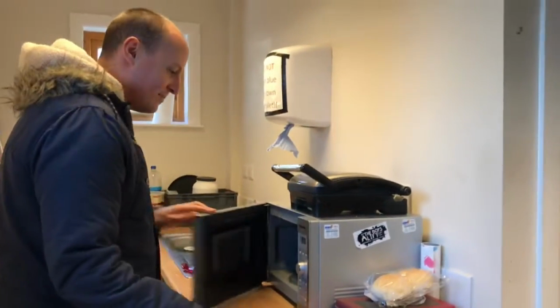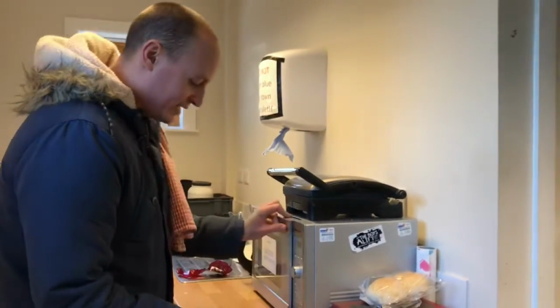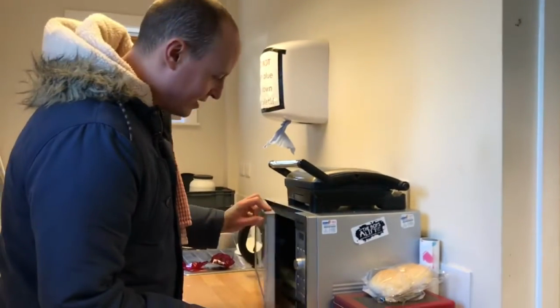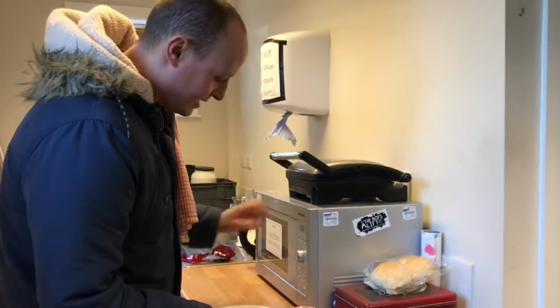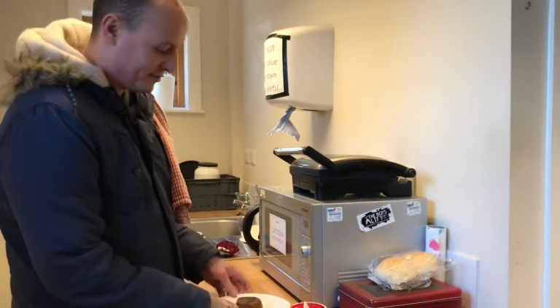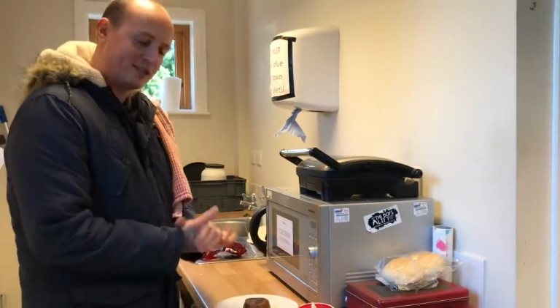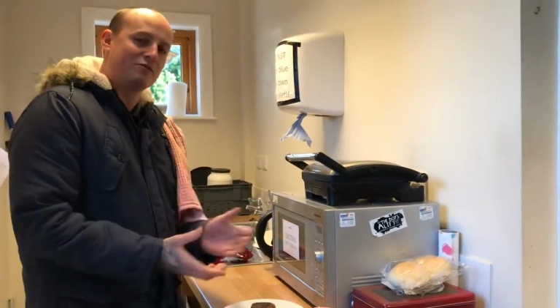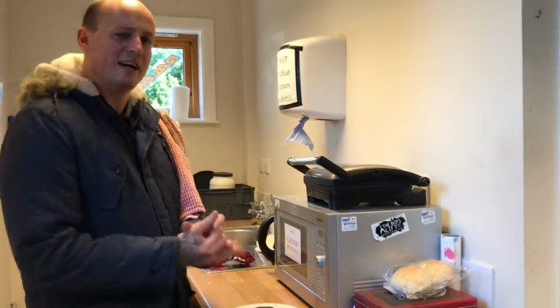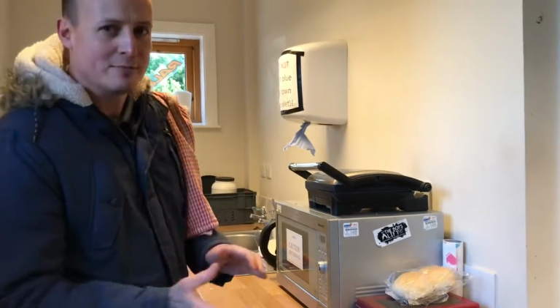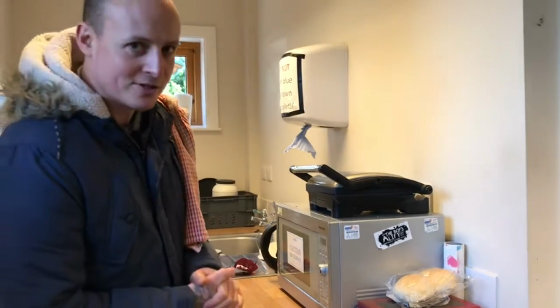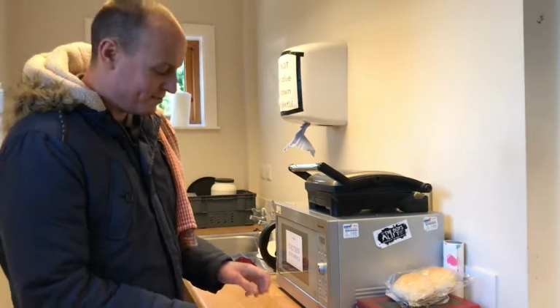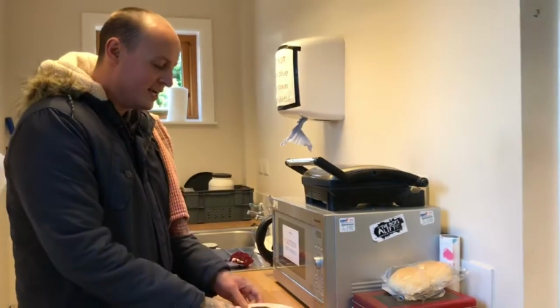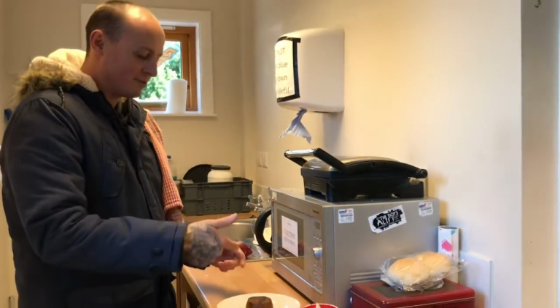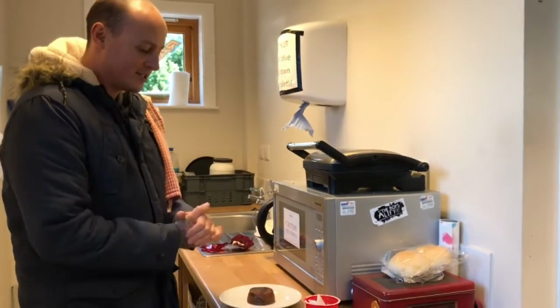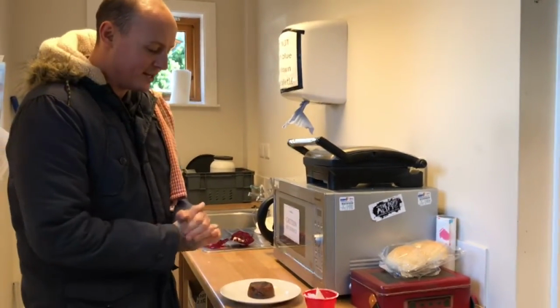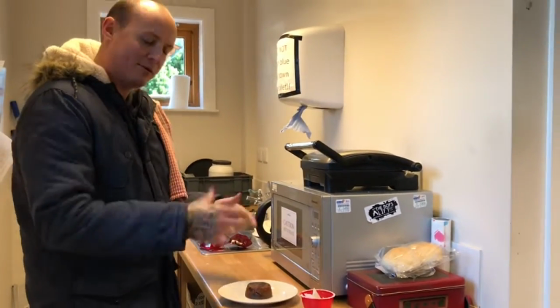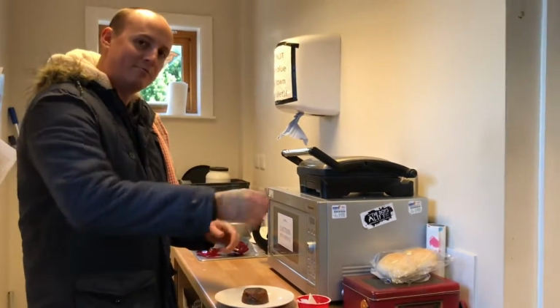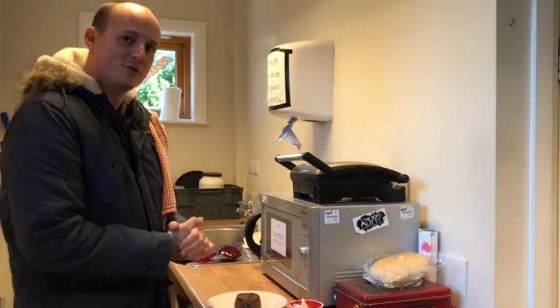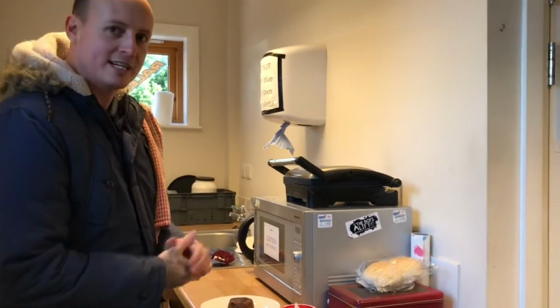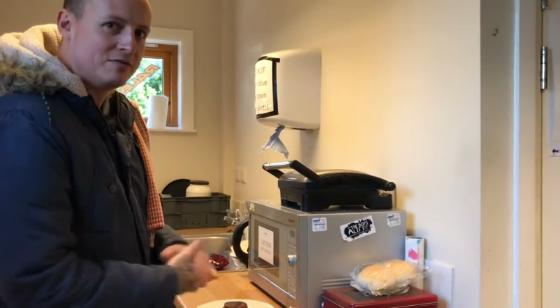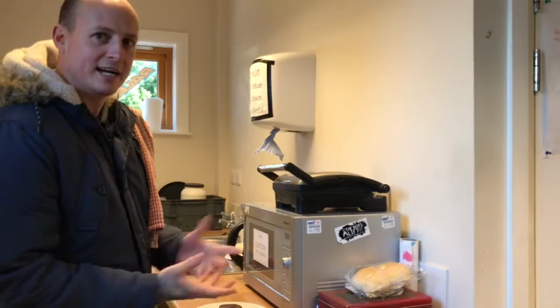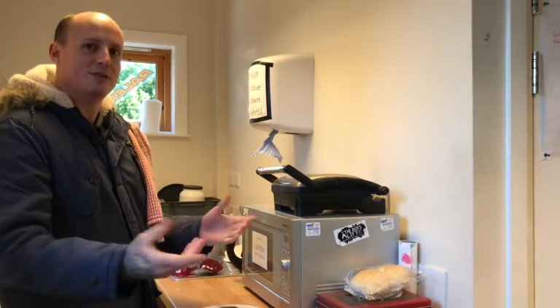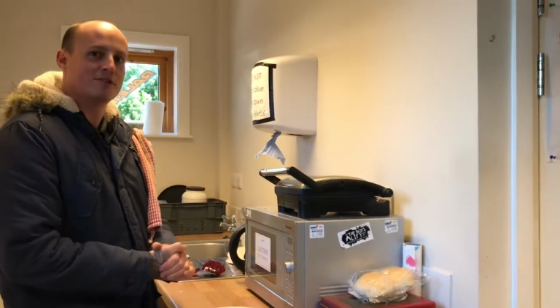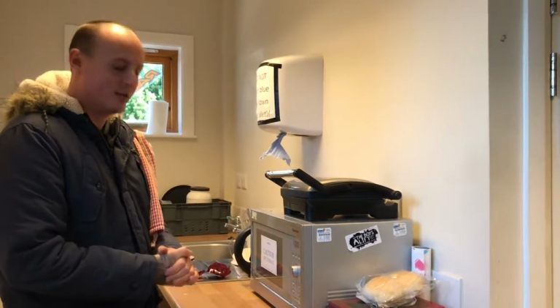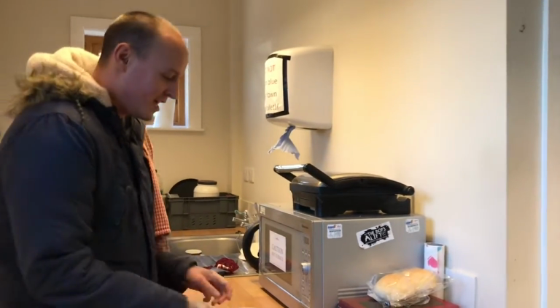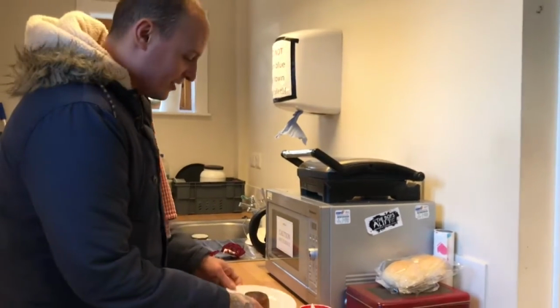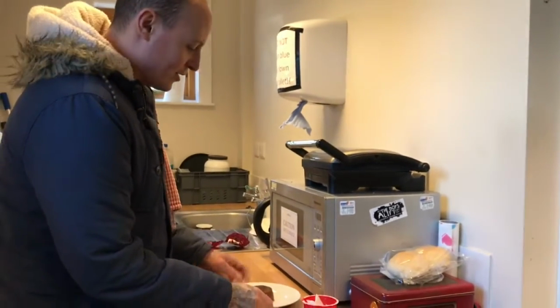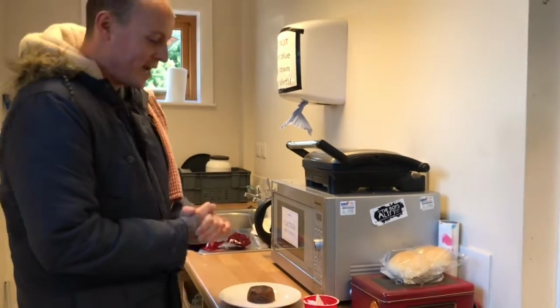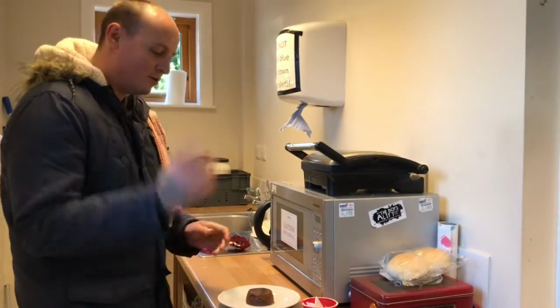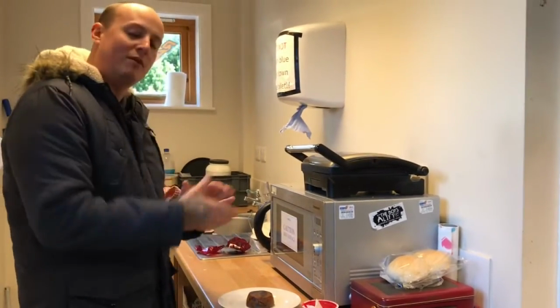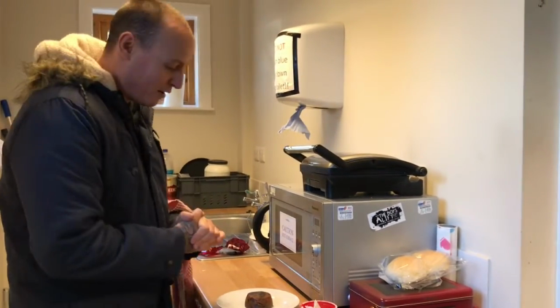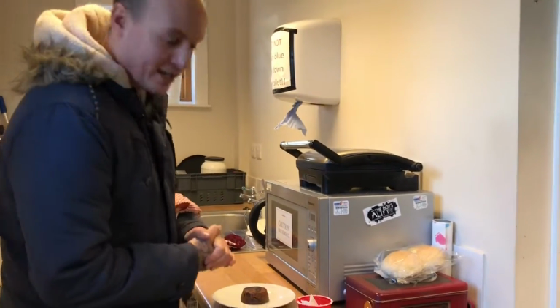You can also have some custard with it. Unfortunately we don't have time to put custard on it today, but you can put some custard on it. You might also put a little bit of brandy sauce on it and set it on fire, as you do with old Christmas puddings.